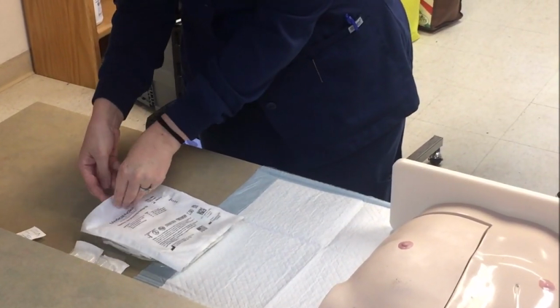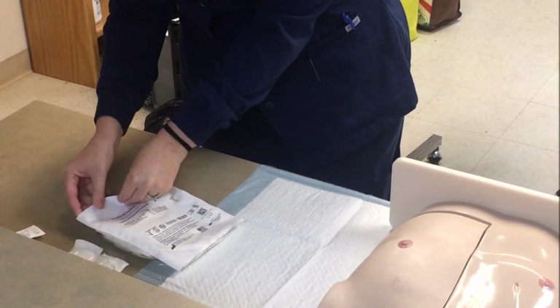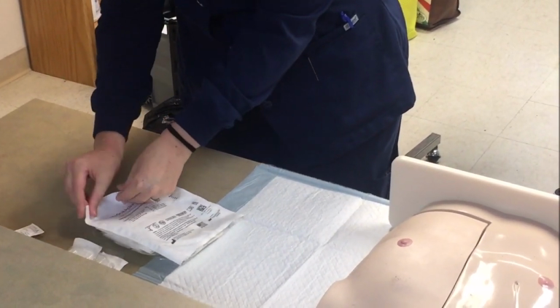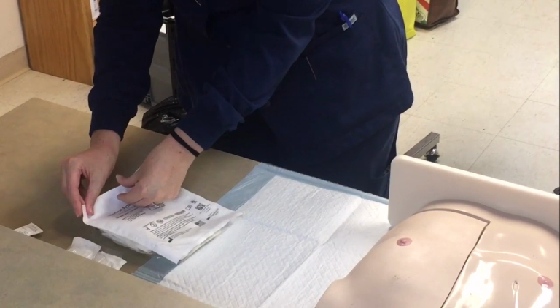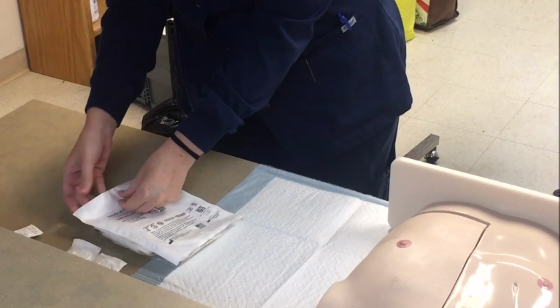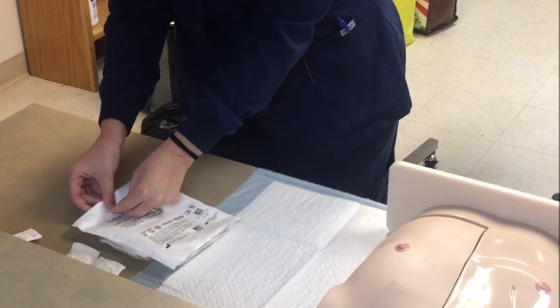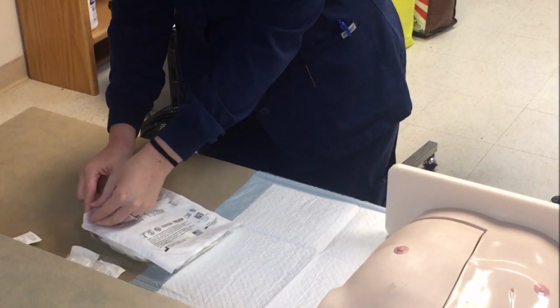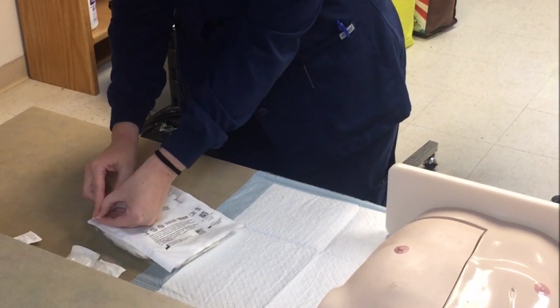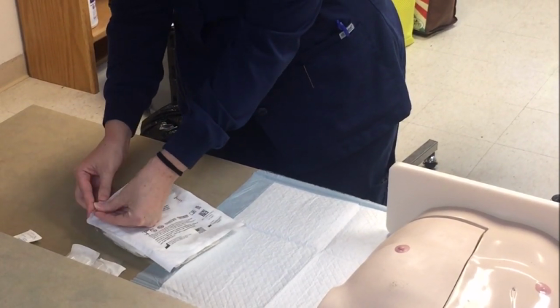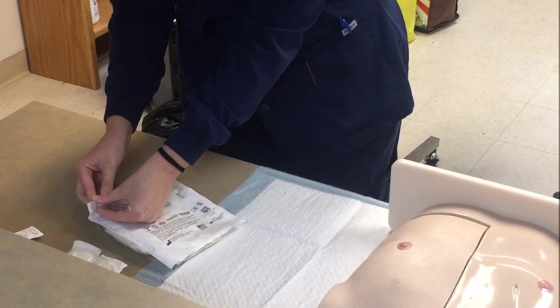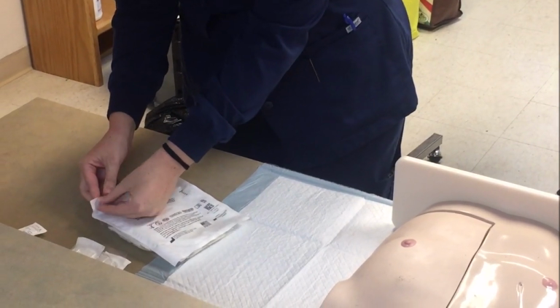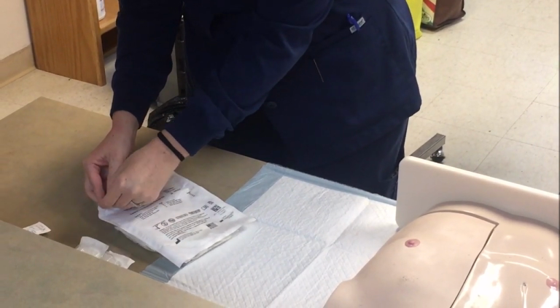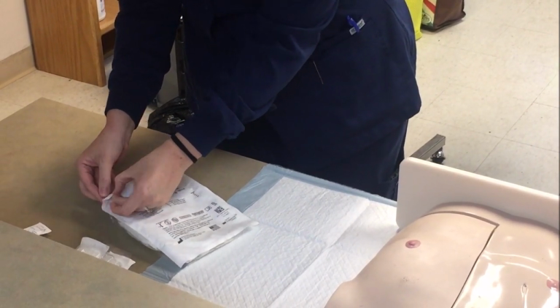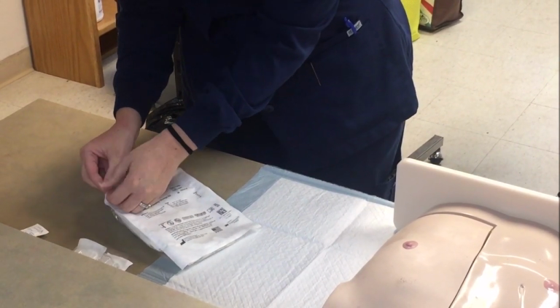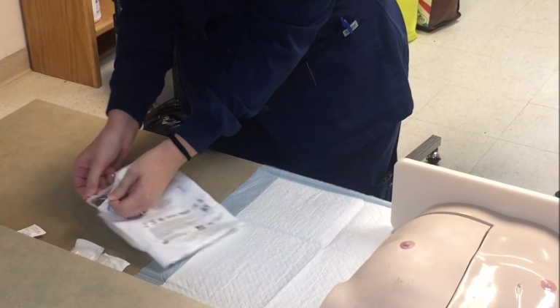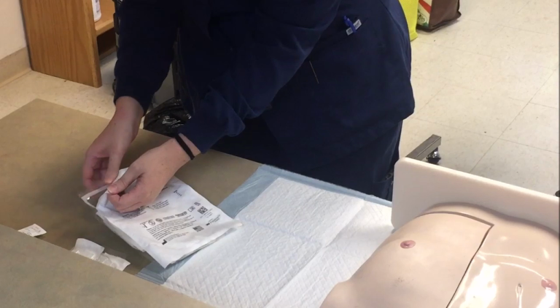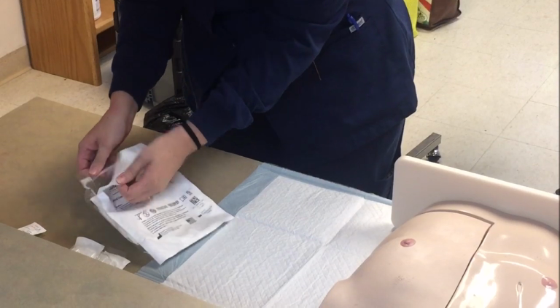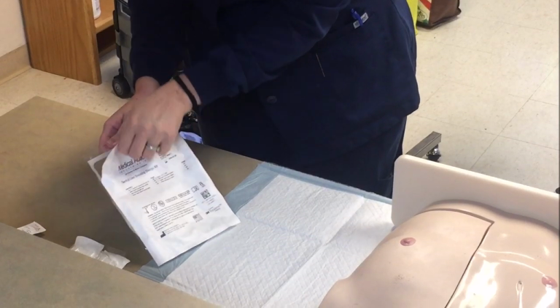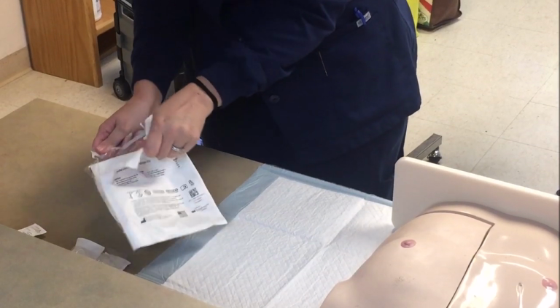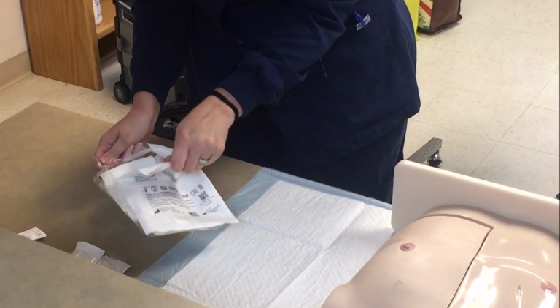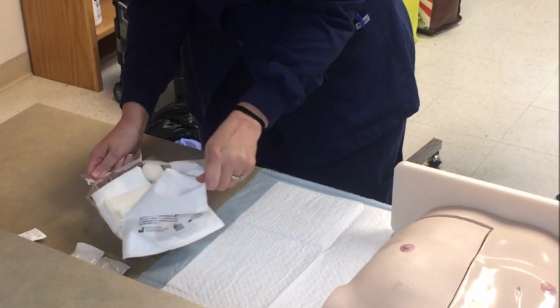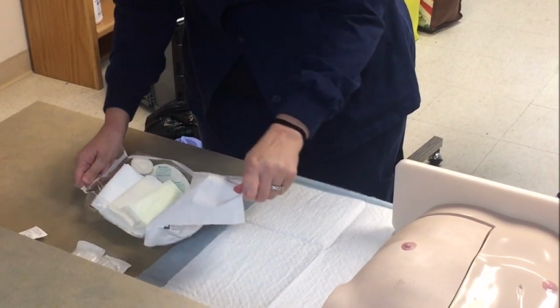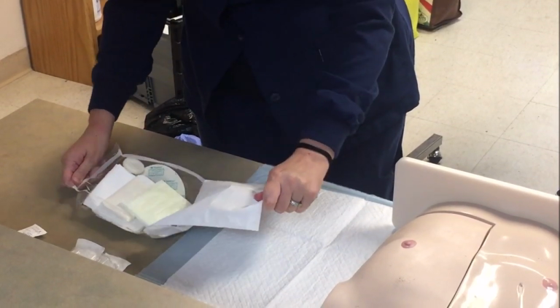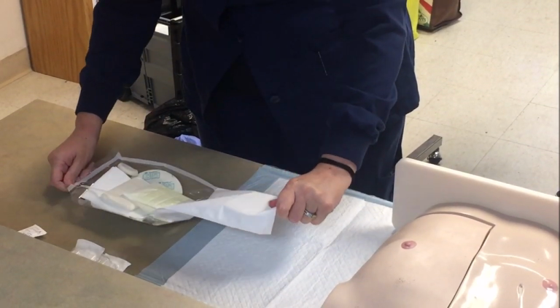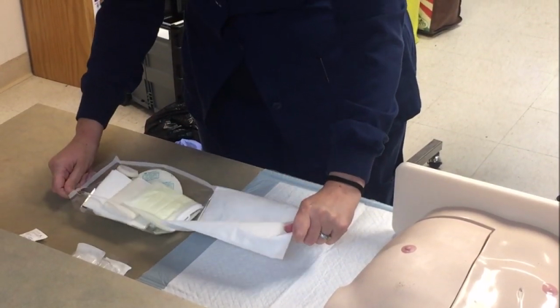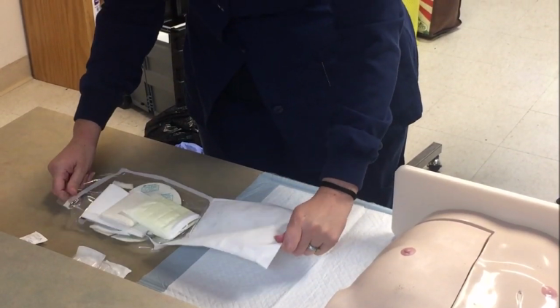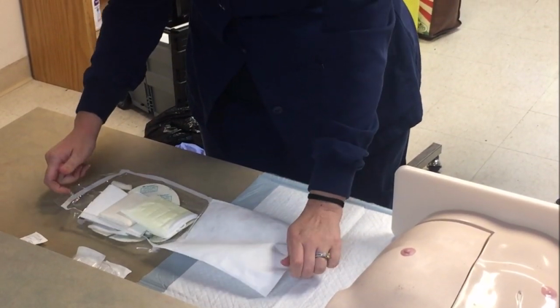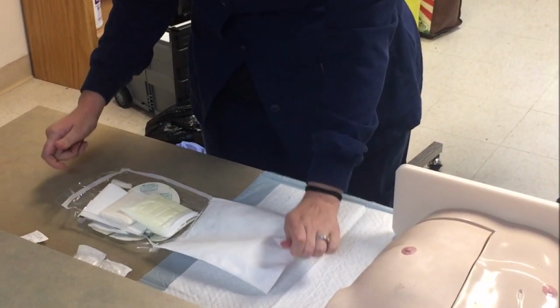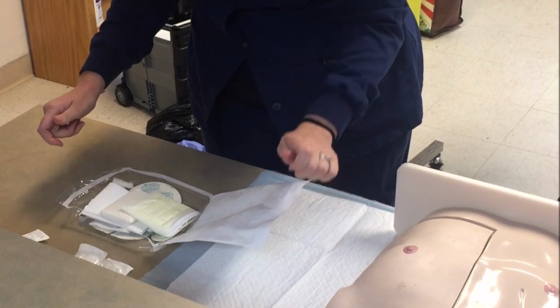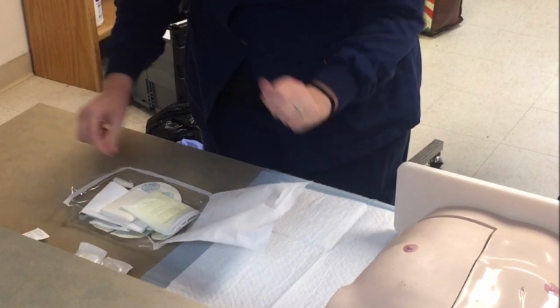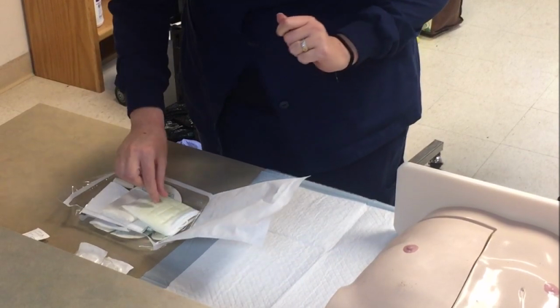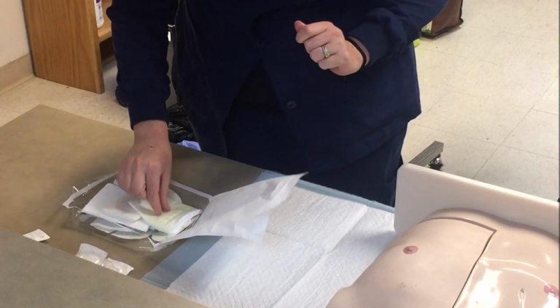Always assess the site for signs and symptoms of infection such as erythema, induration, and pain. Based on your palpation and site assessment, you will select the appropriate length of a non-coring Huber needle.